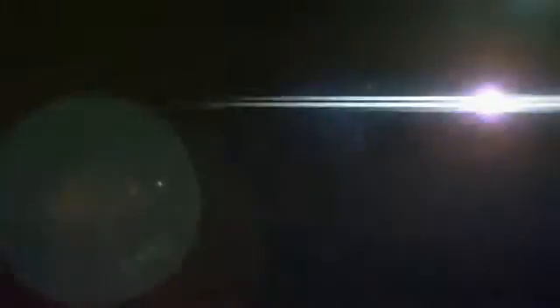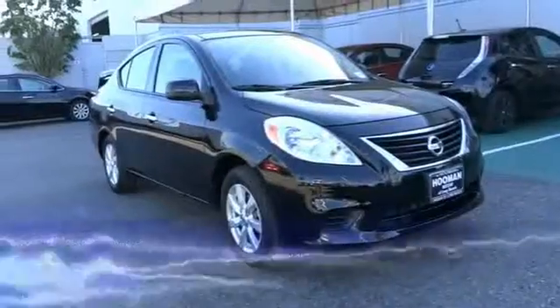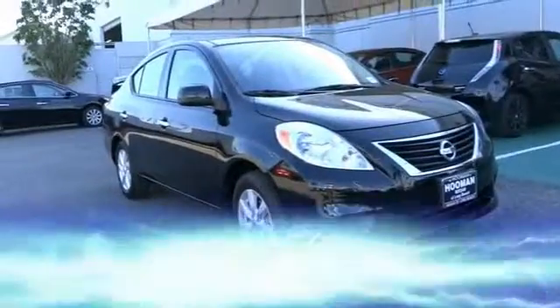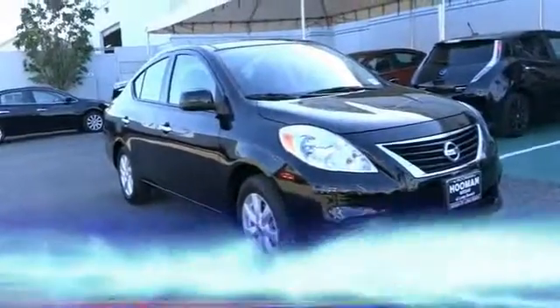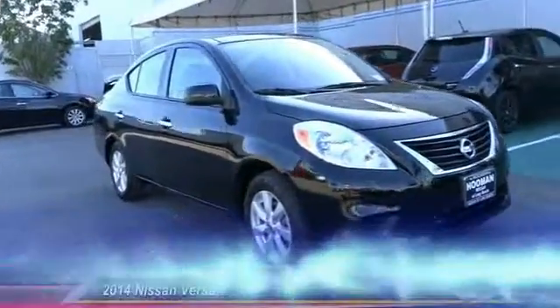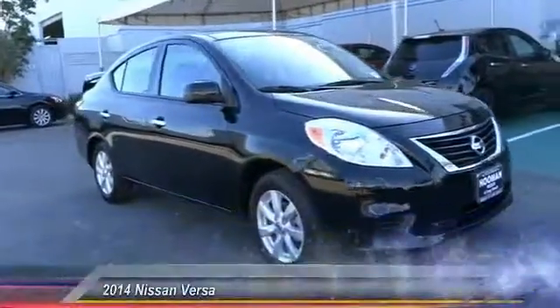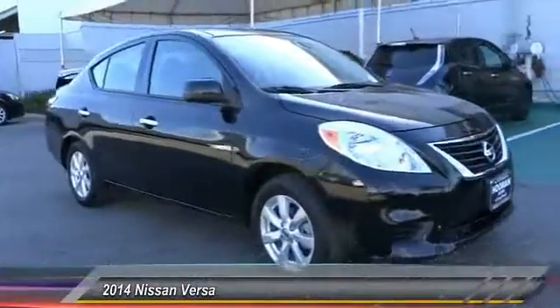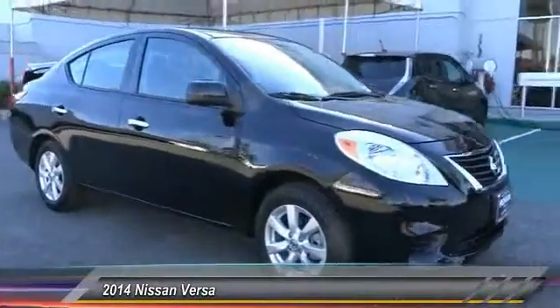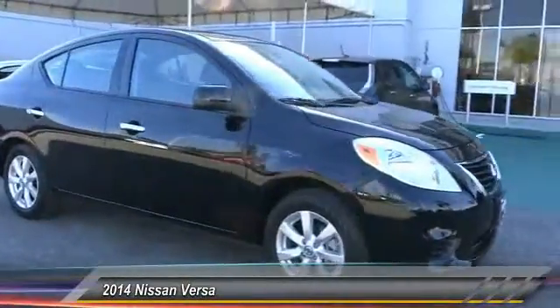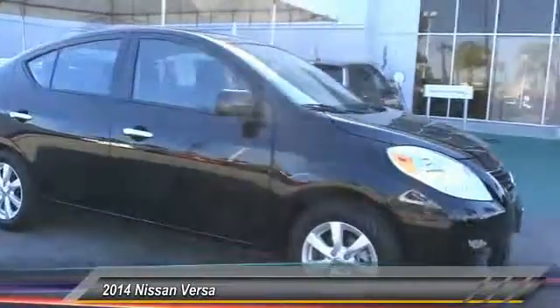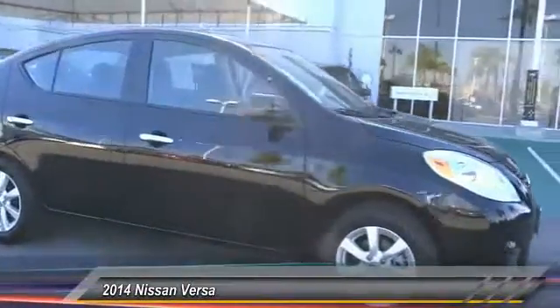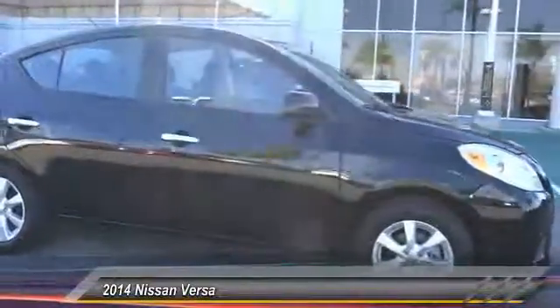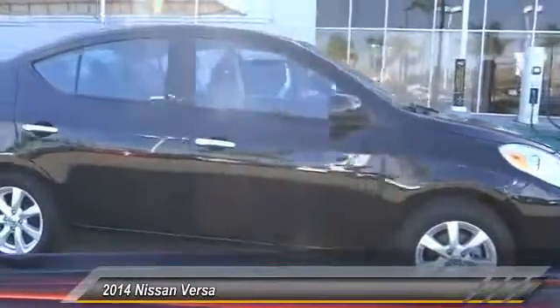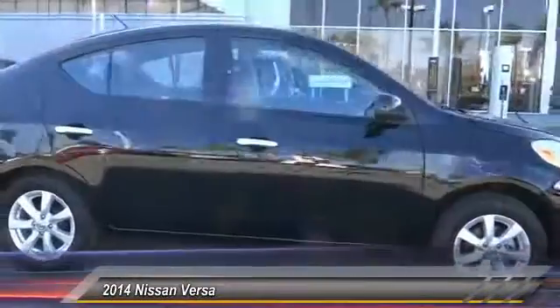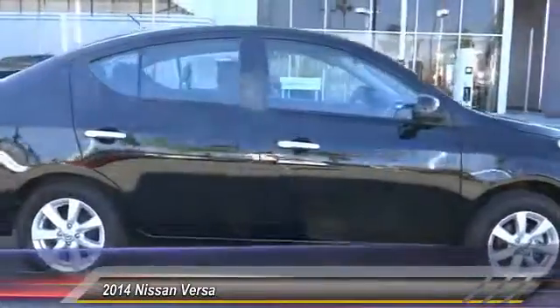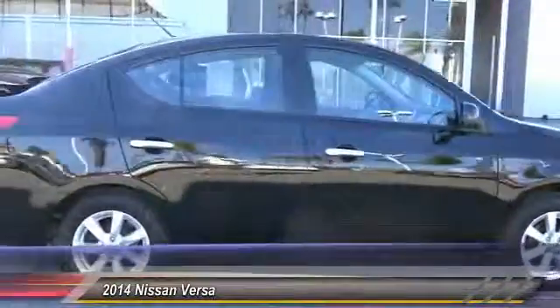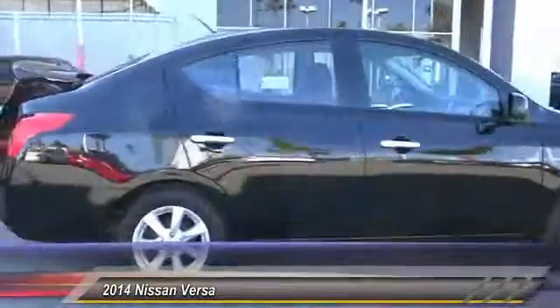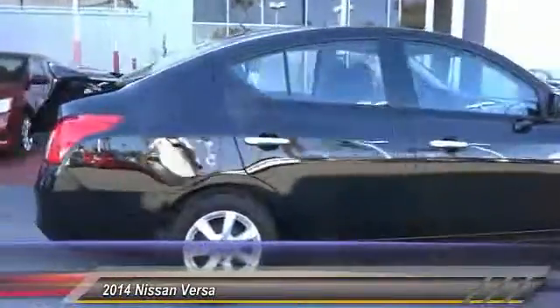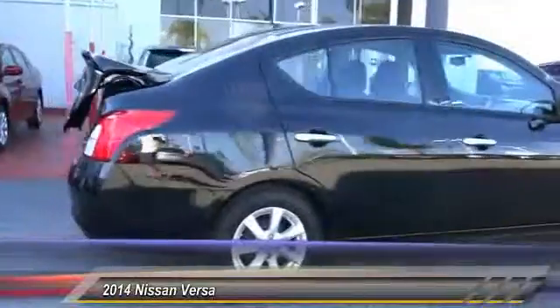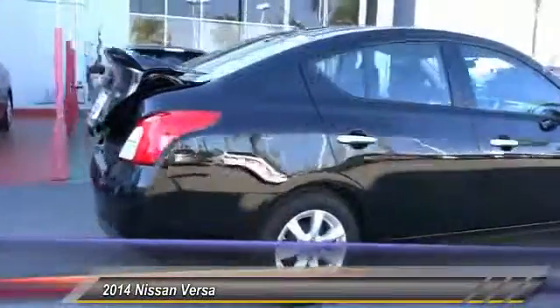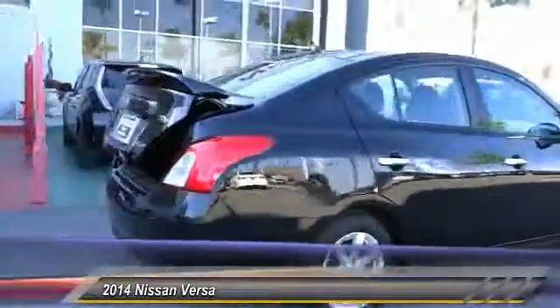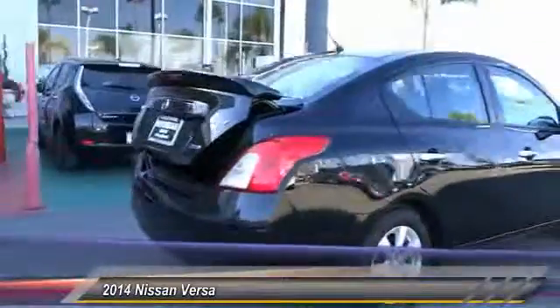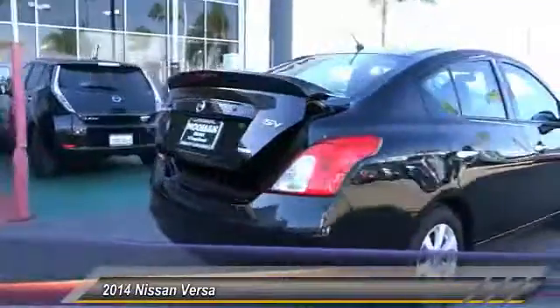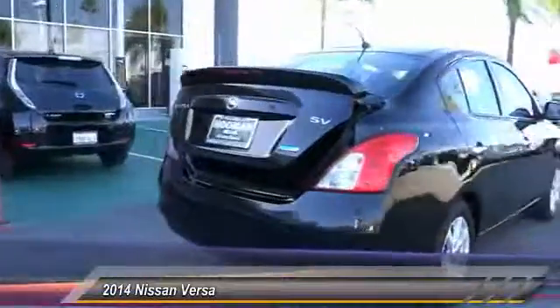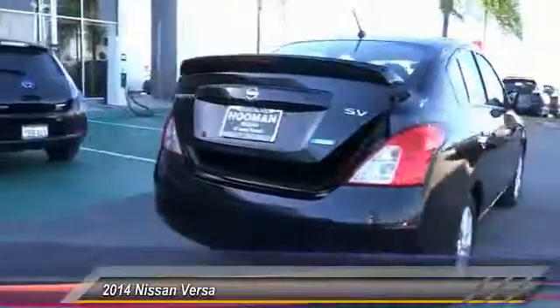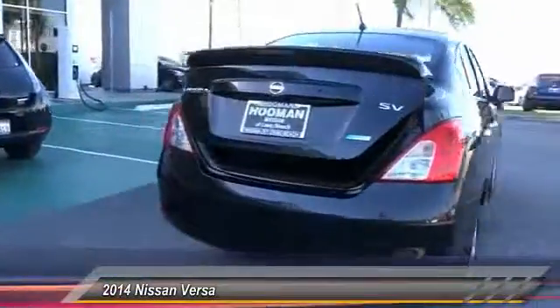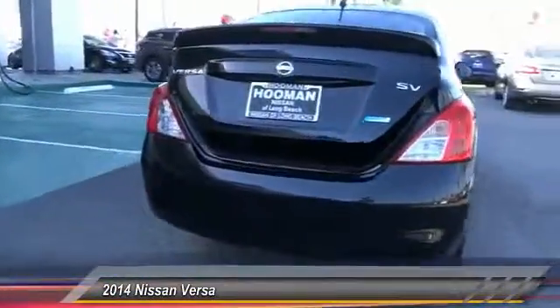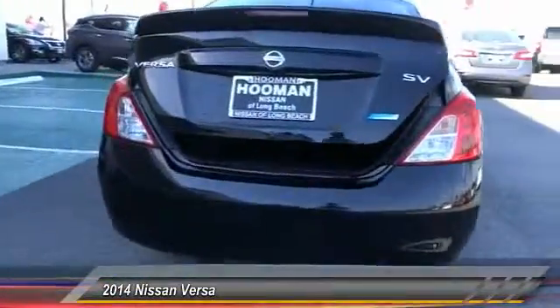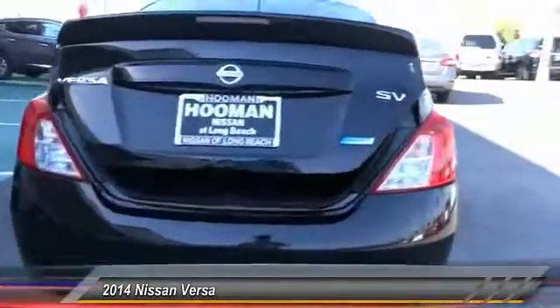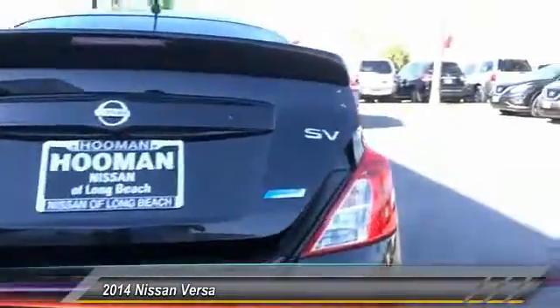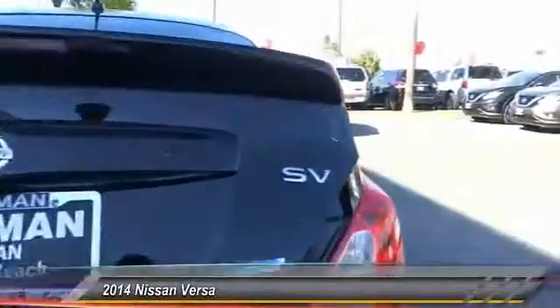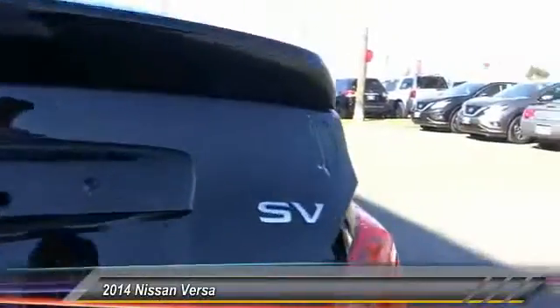The 2014 Nissan Versa. With its roomy and inviting interior, impressive technology, and exceptional gas mileage, the Nissan Versa is smart to own and fun to drive. This vehicle has less than 25,000 miles.